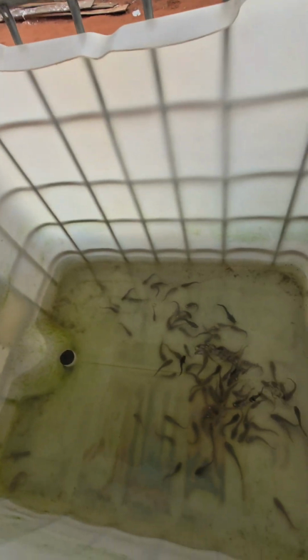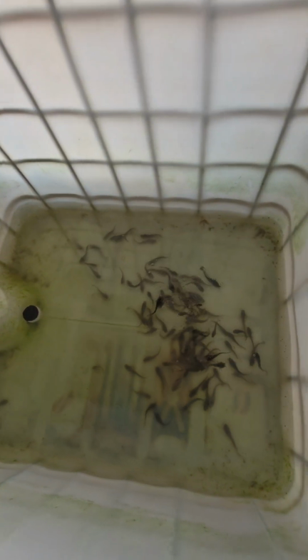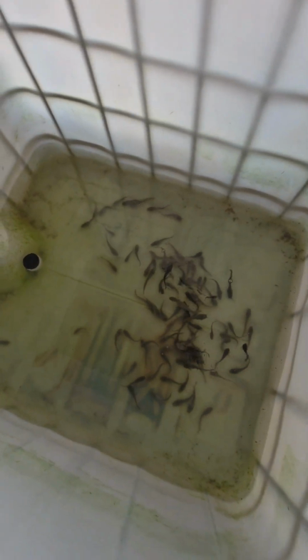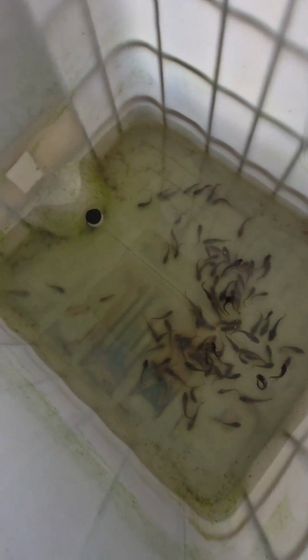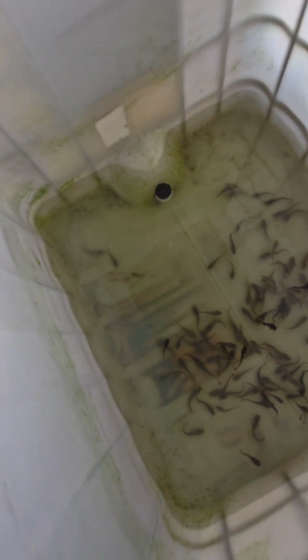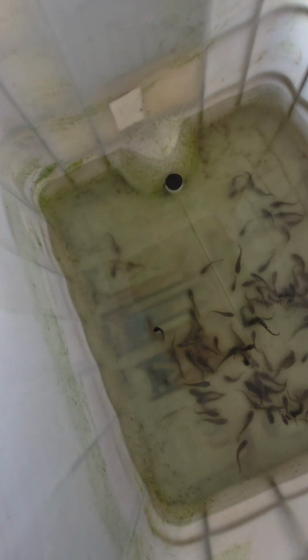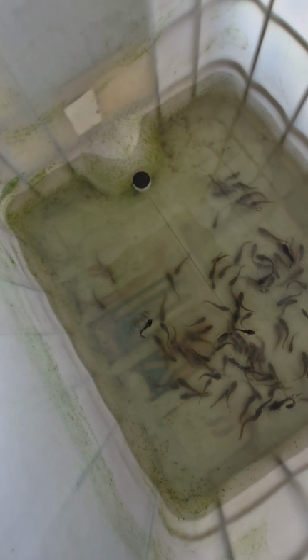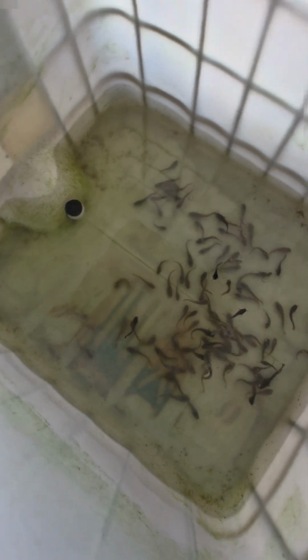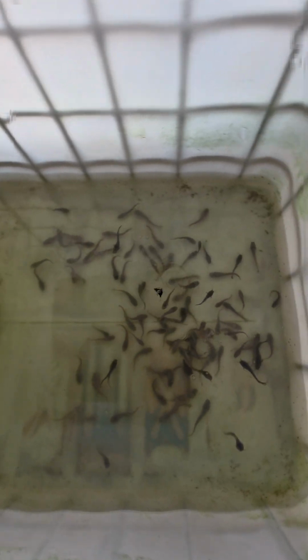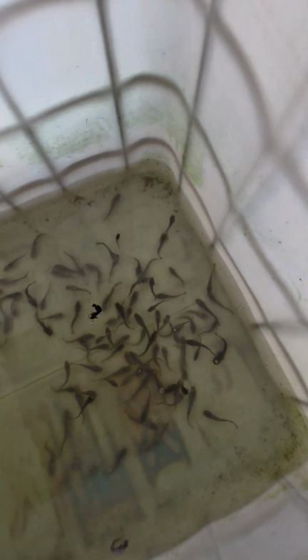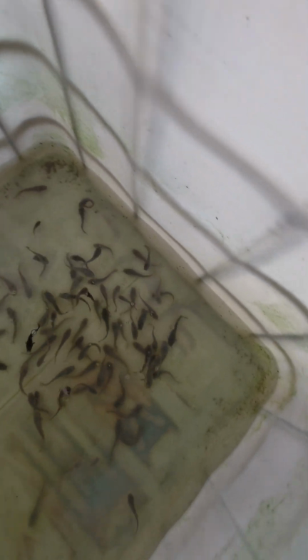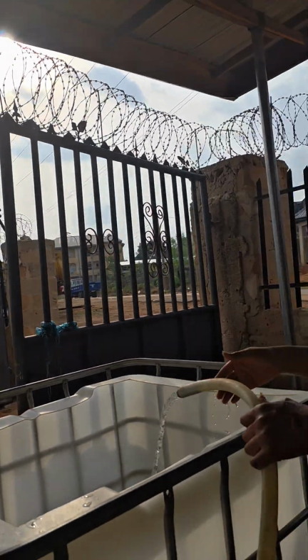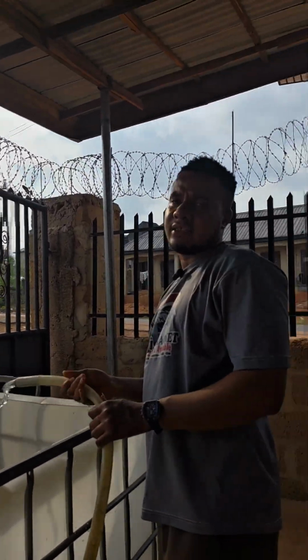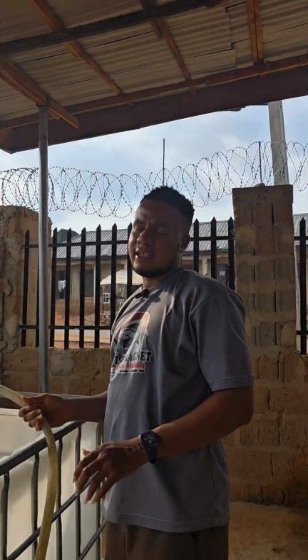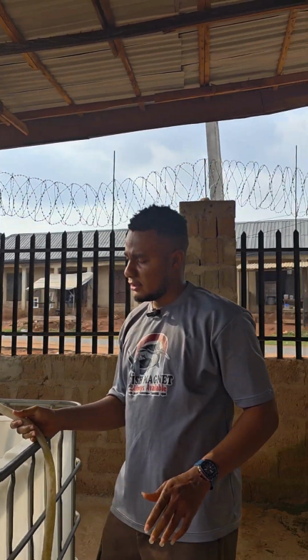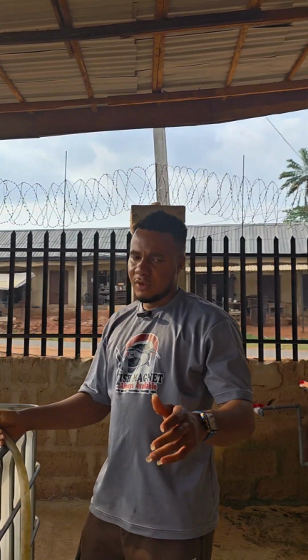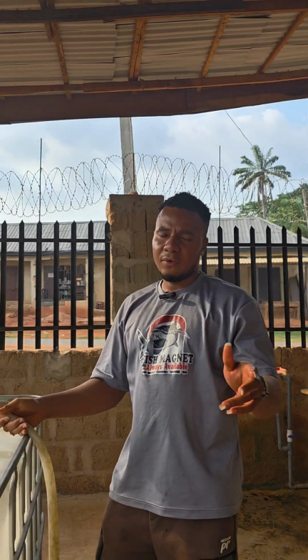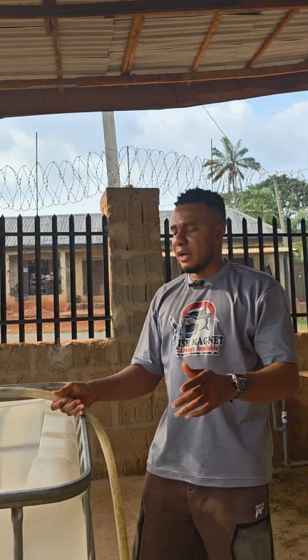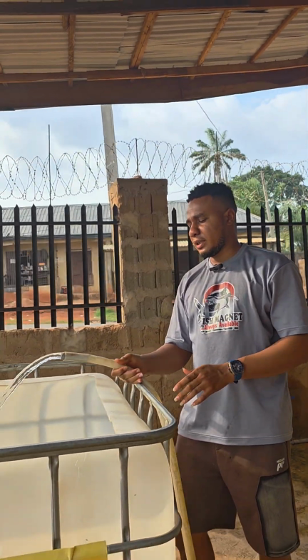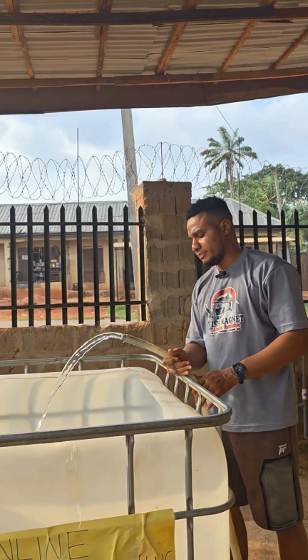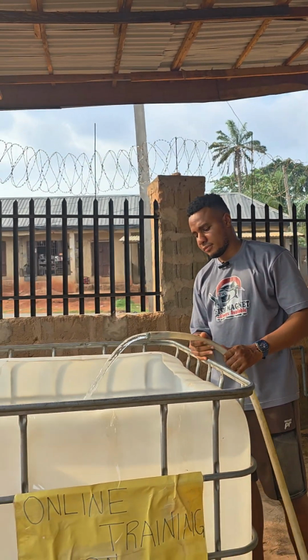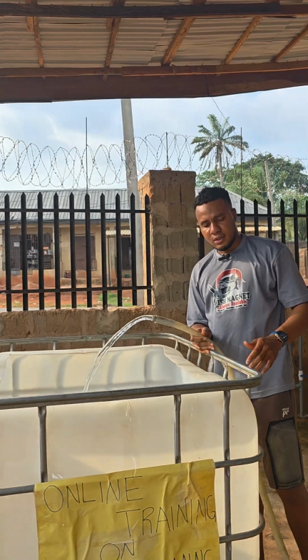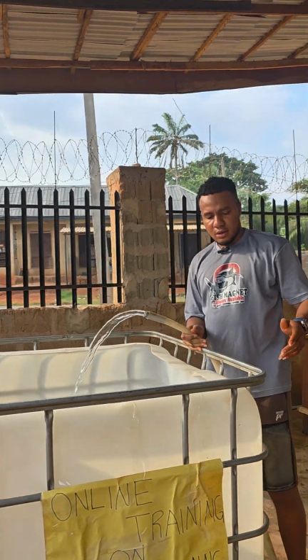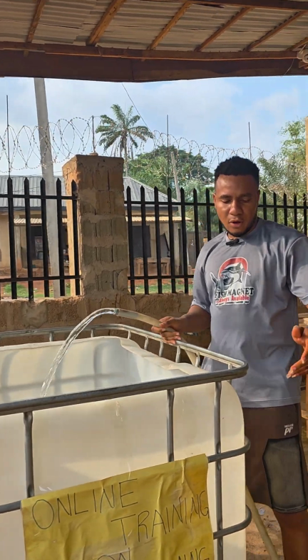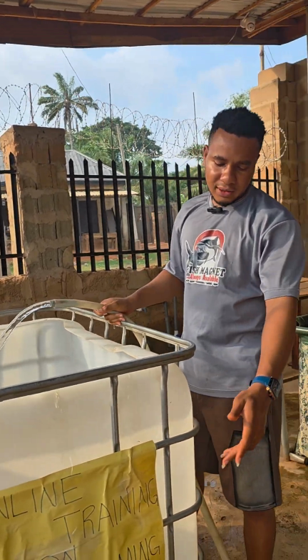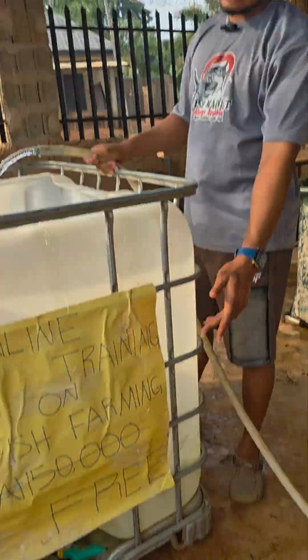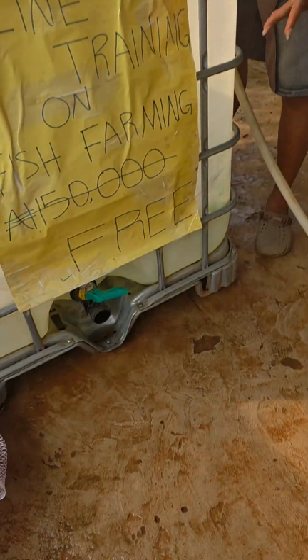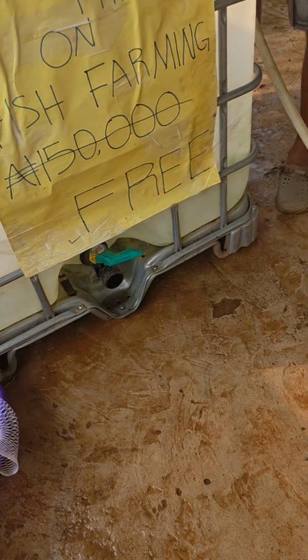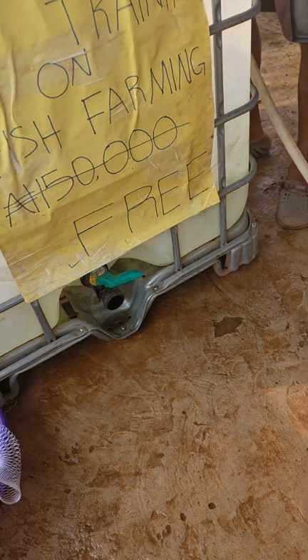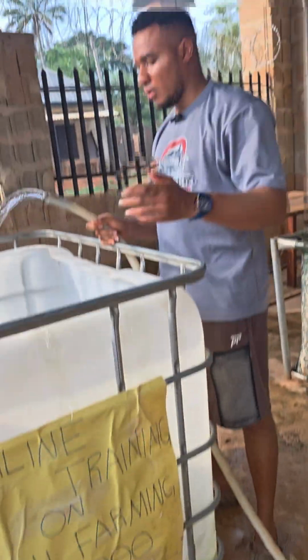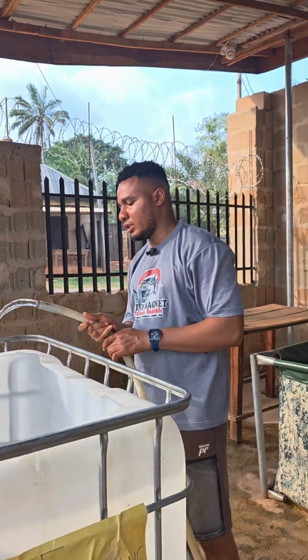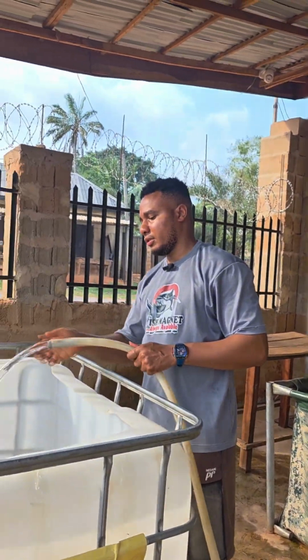If you notice, you will see some green substance in the pond — those are called algae. As you can see guys, they are filling the pond back with water. We've plugged the outlets, so now I'm going into the pond.